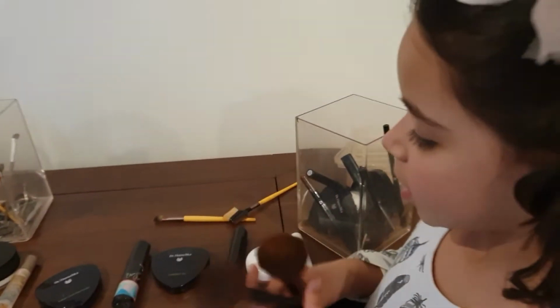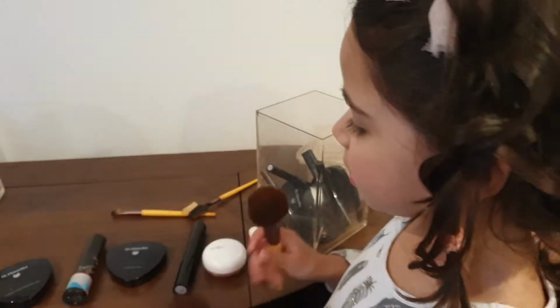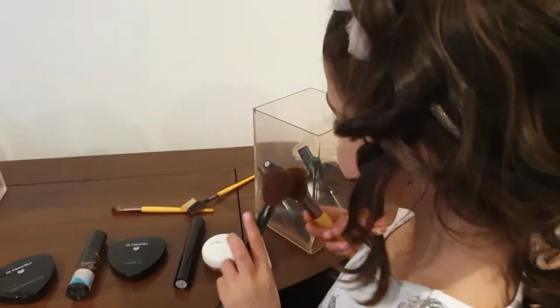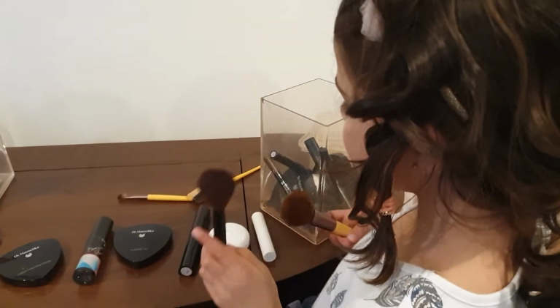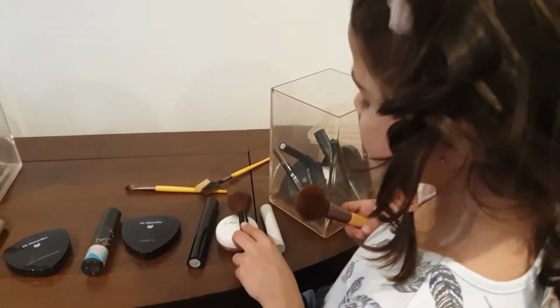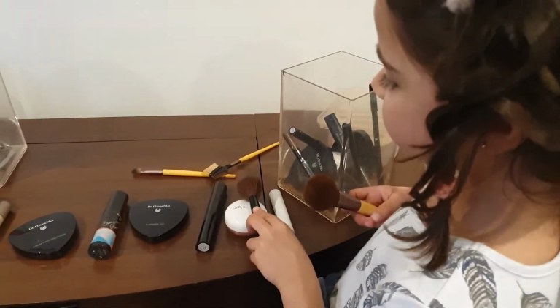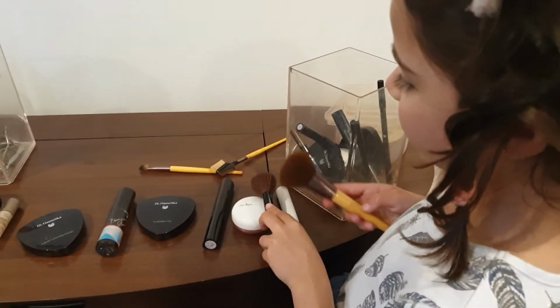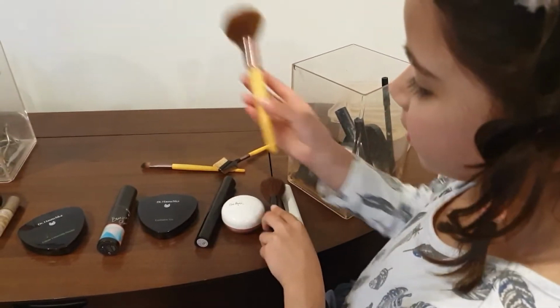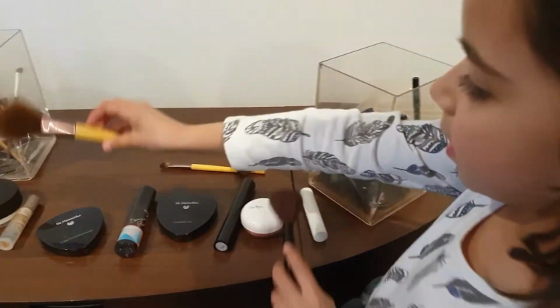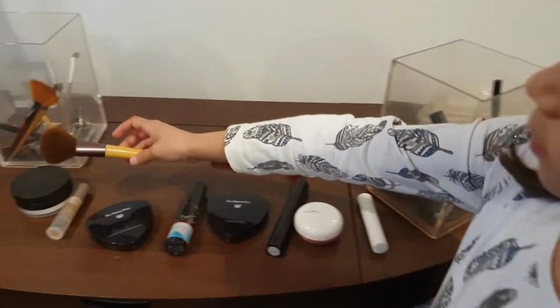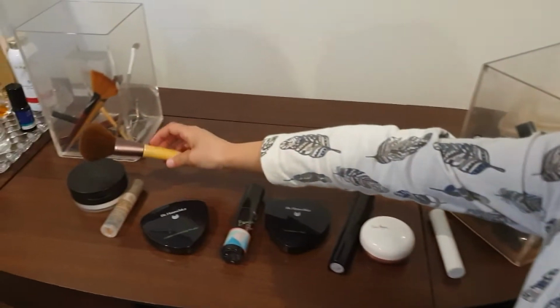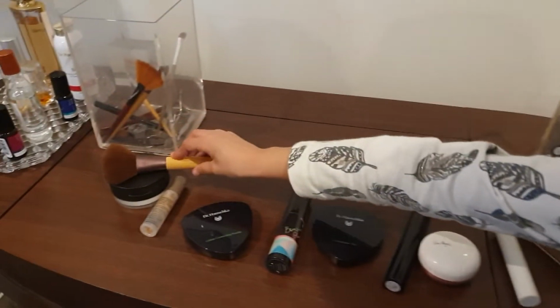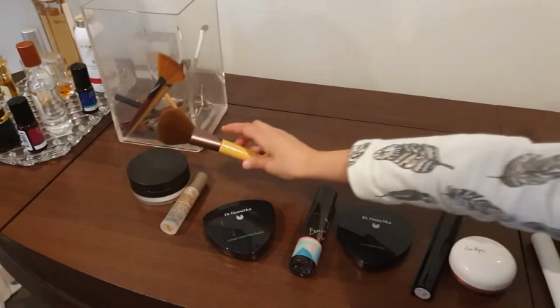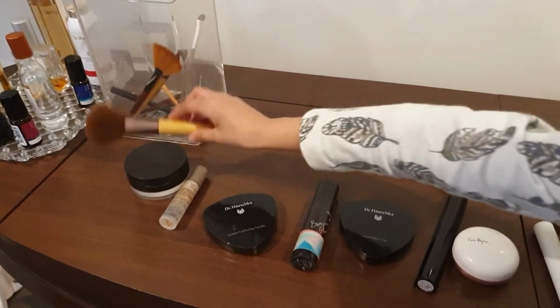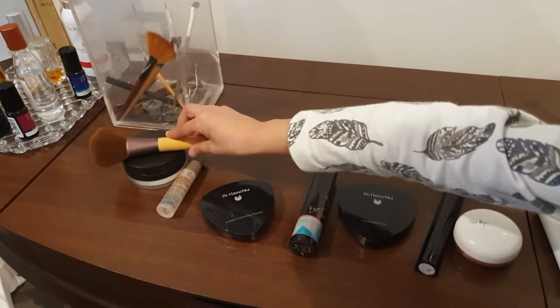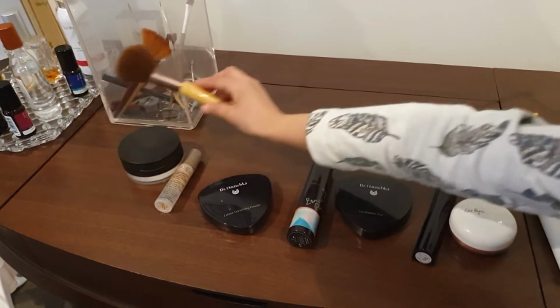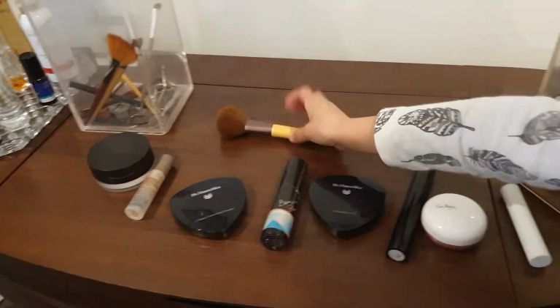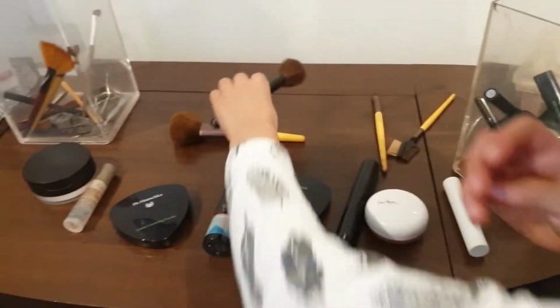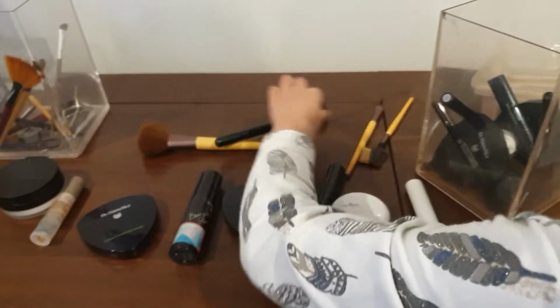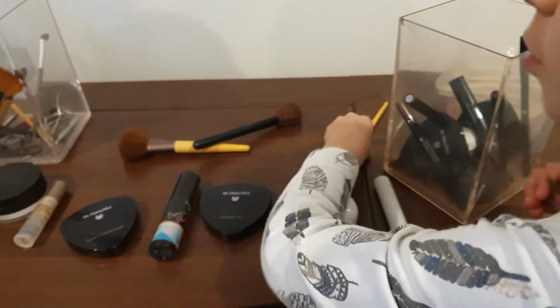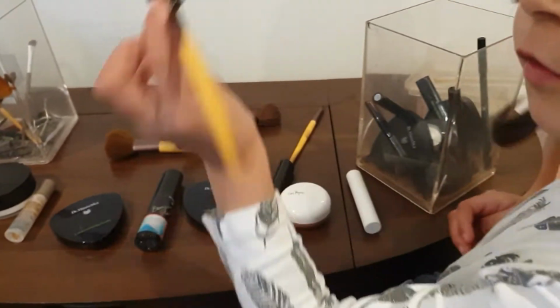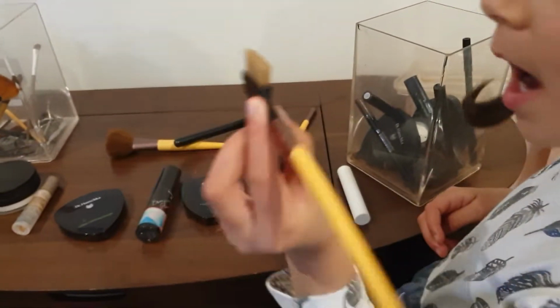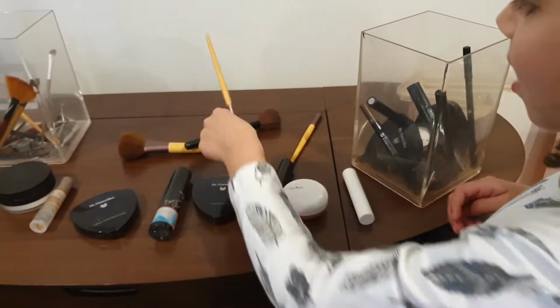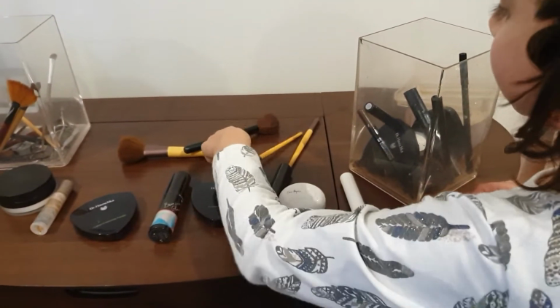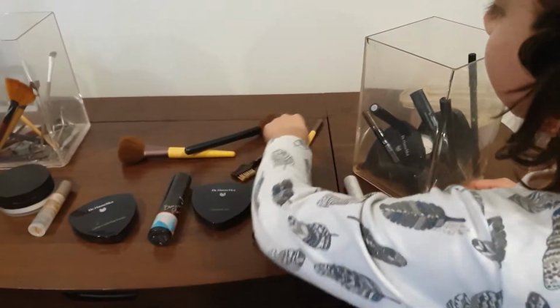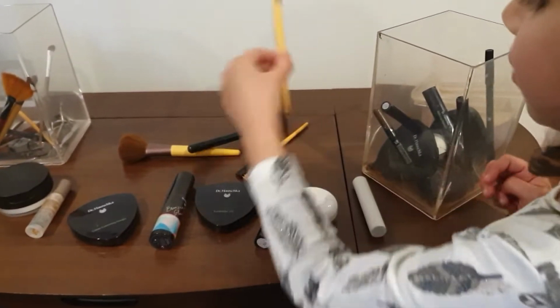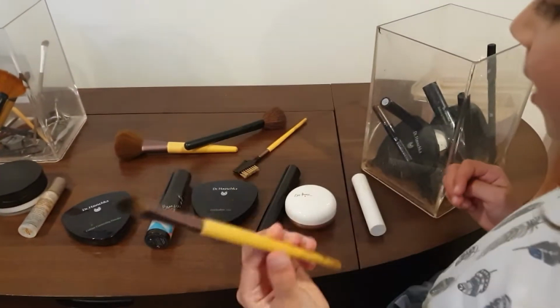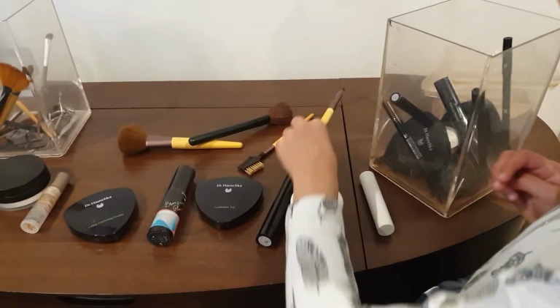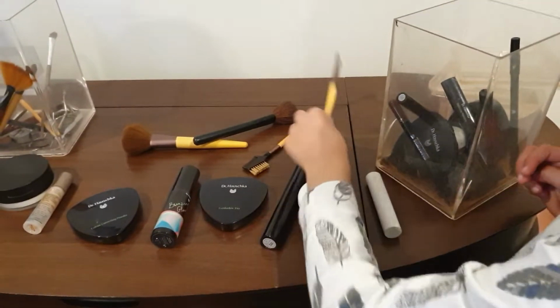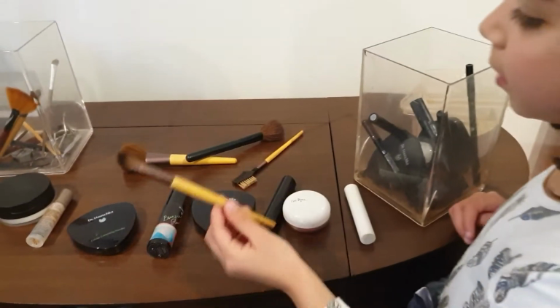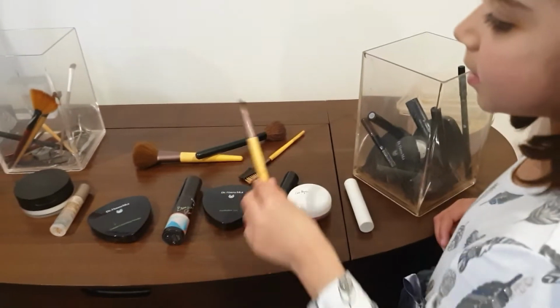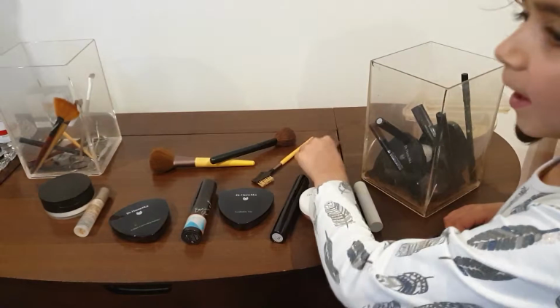So we use this for that one. Only this one for this one. This one is for the eyebrows. And then this one for concealer.